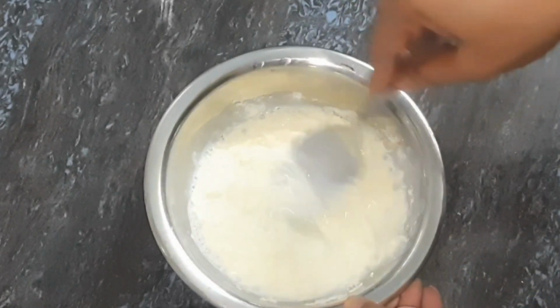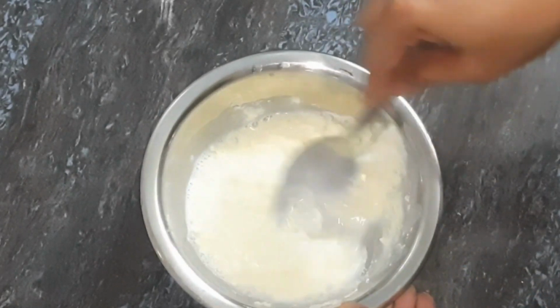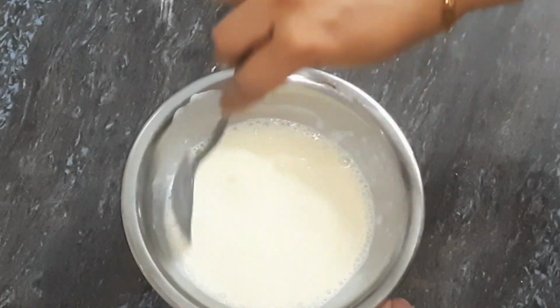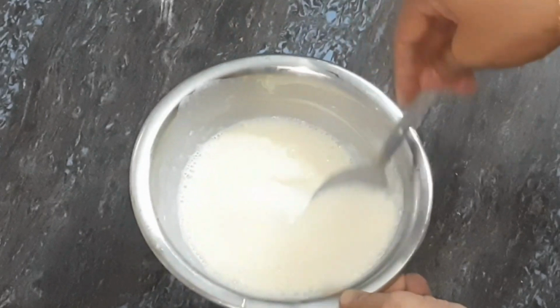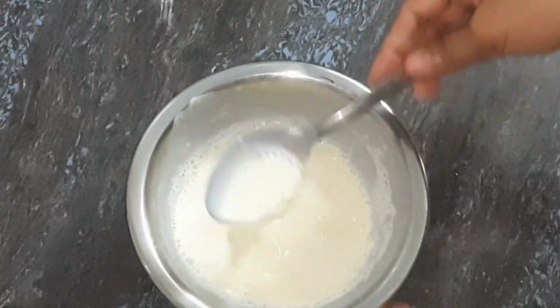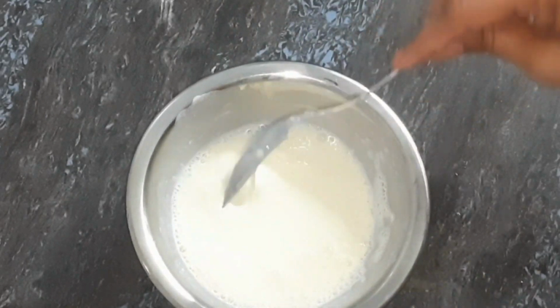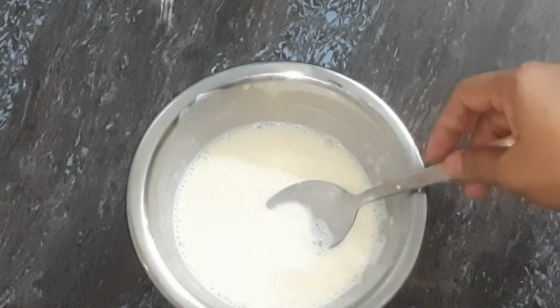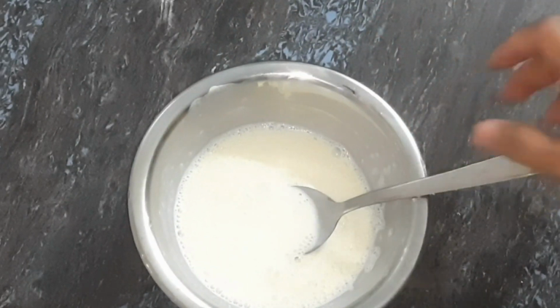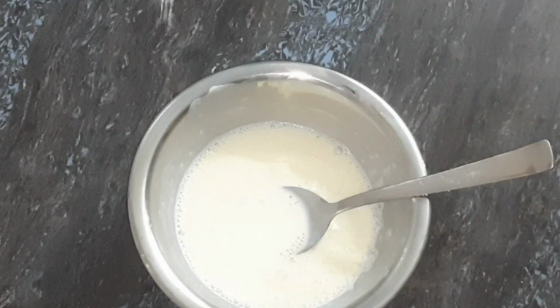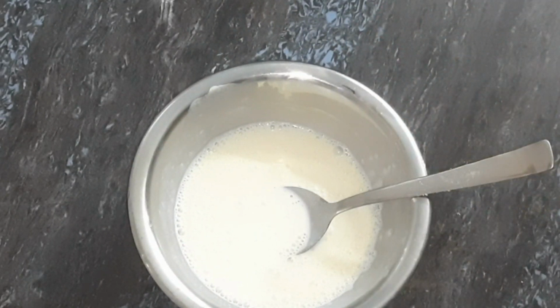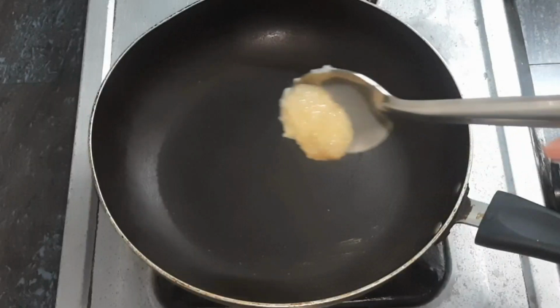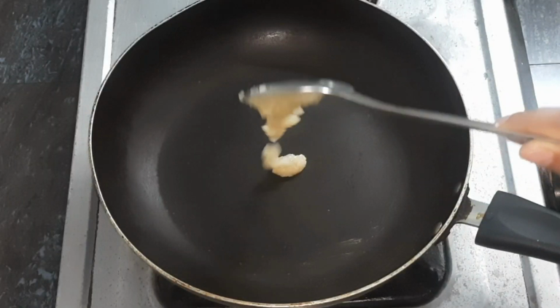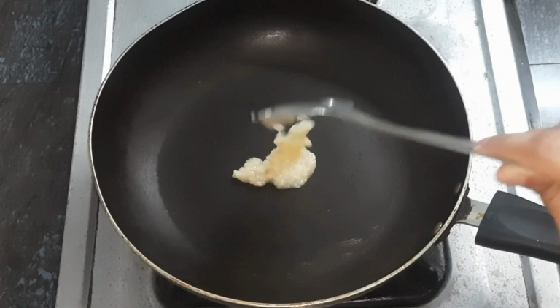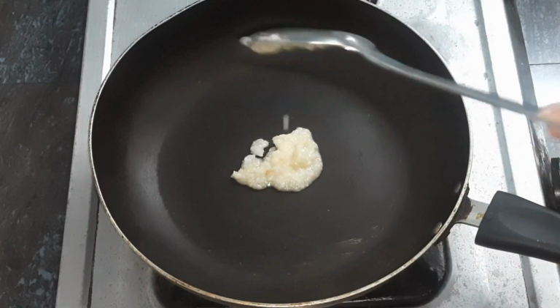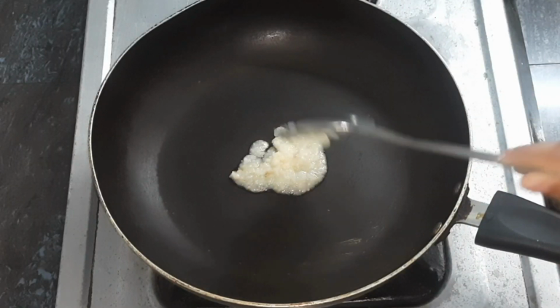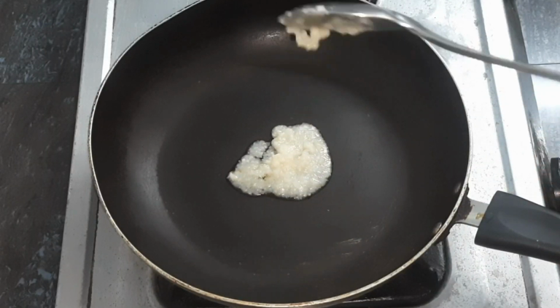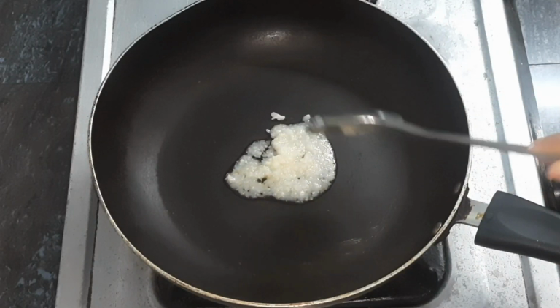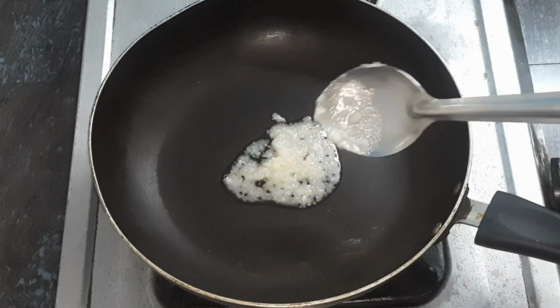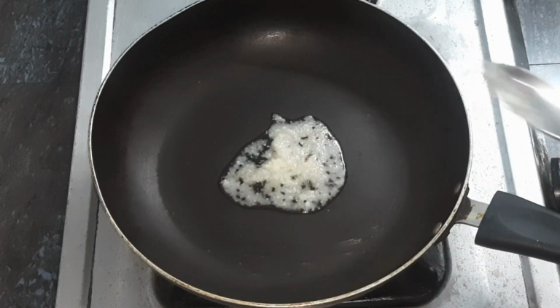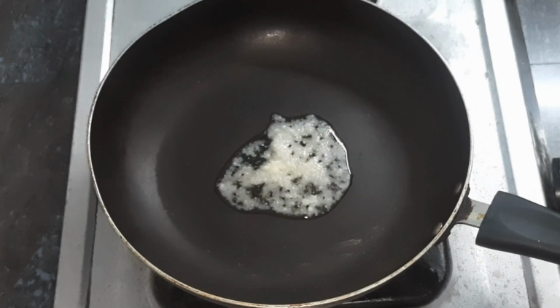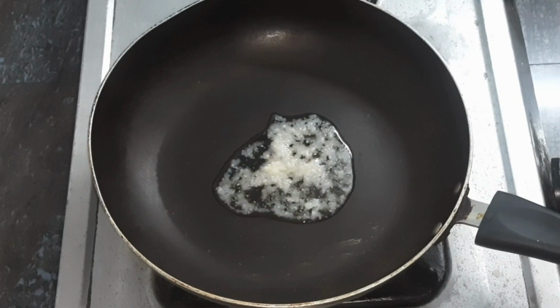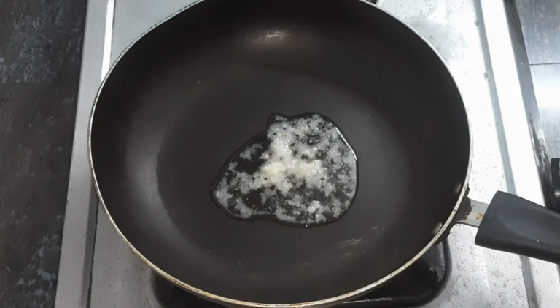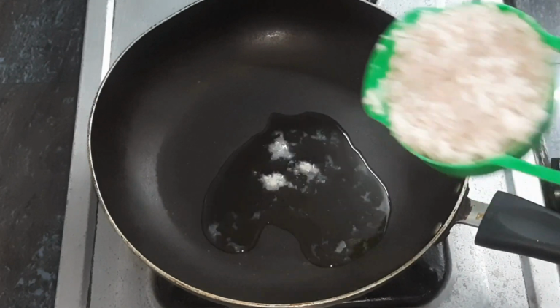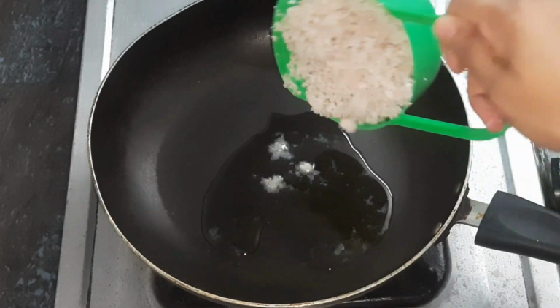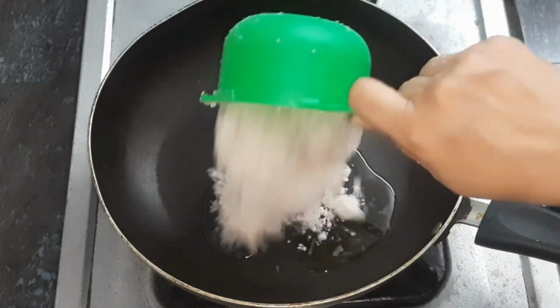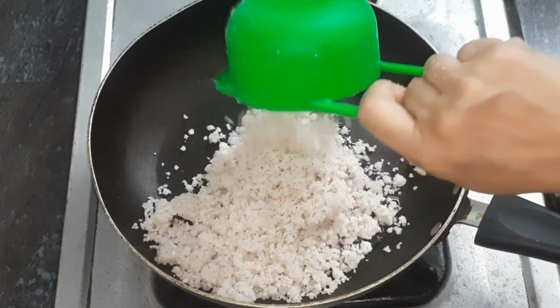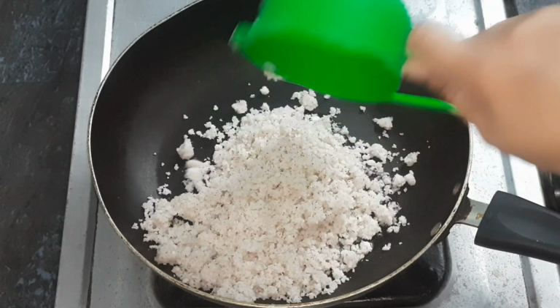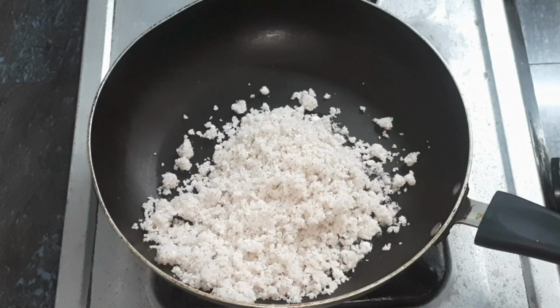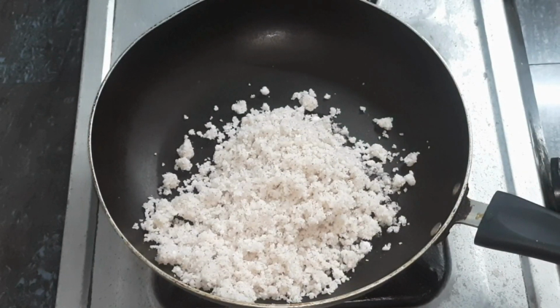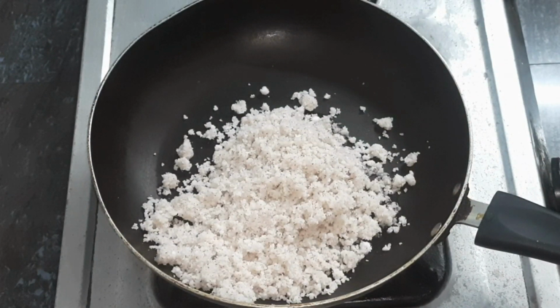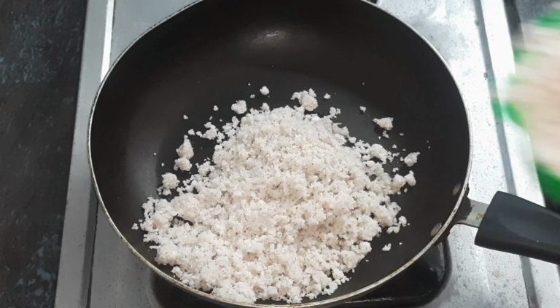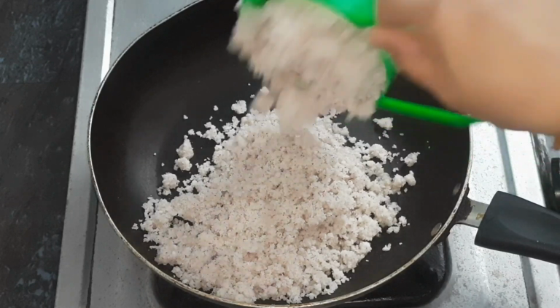You can mix it well. You can add a tablespoon of dough. You can add the dough — 1 cup of dough.